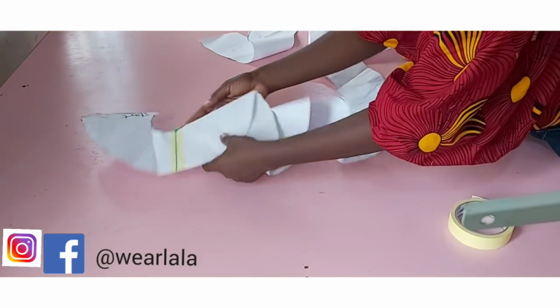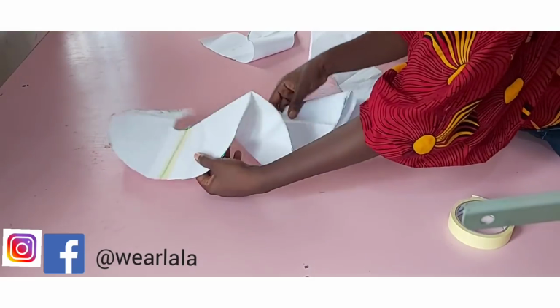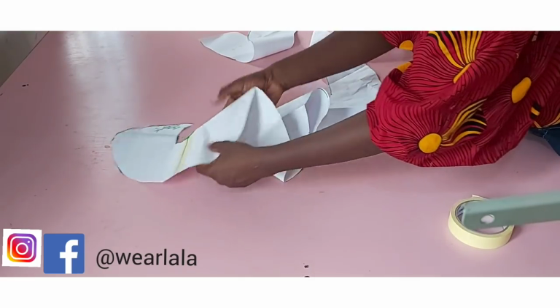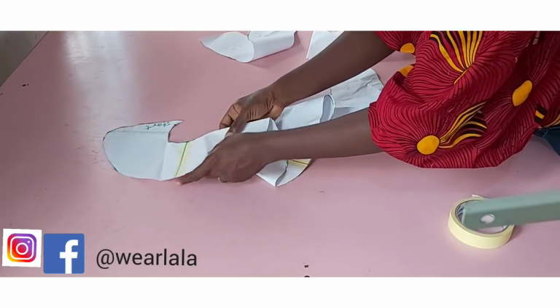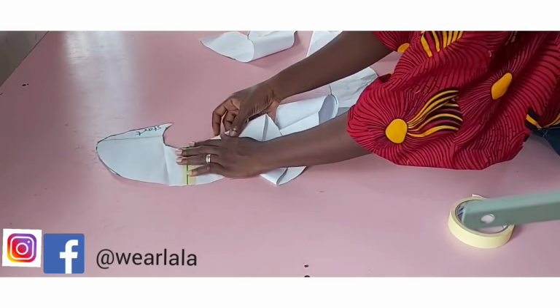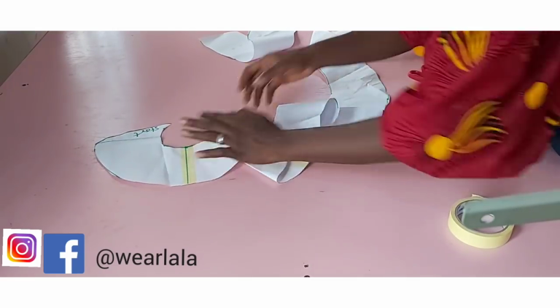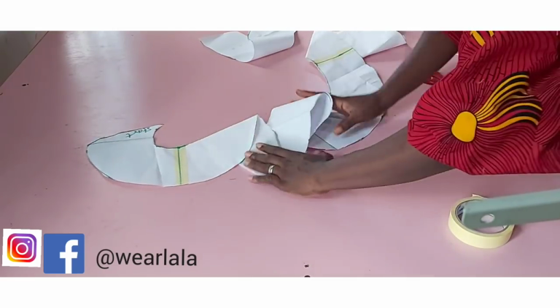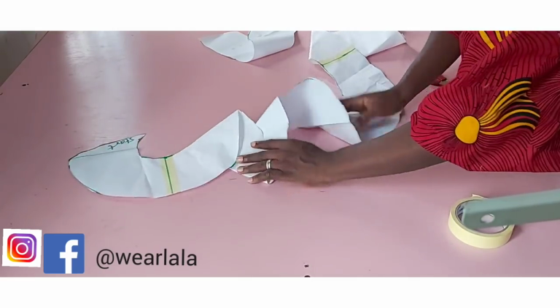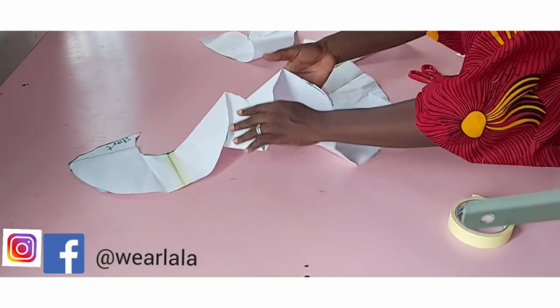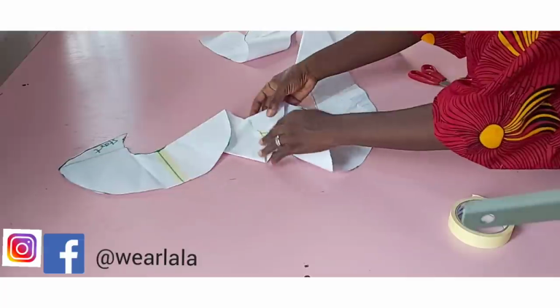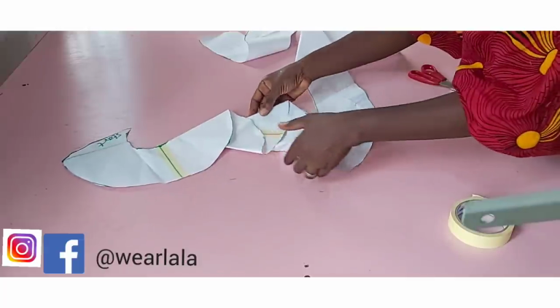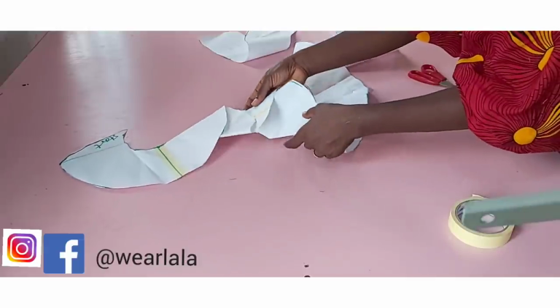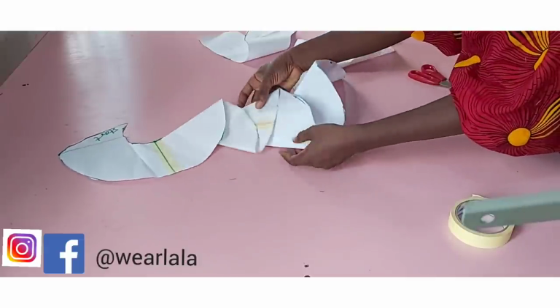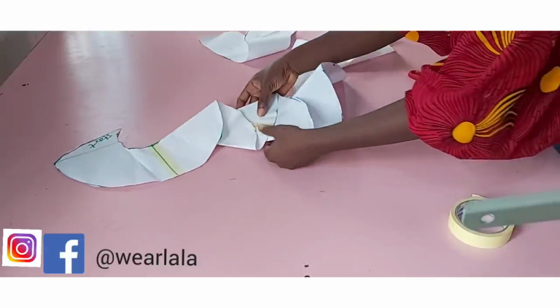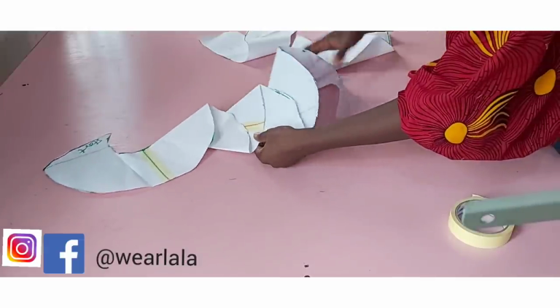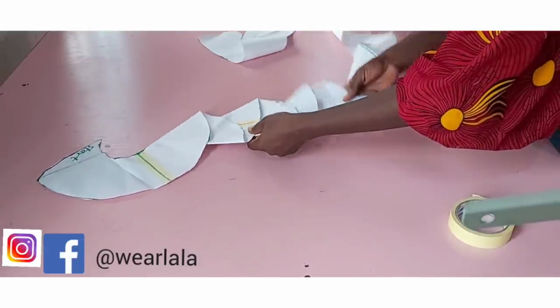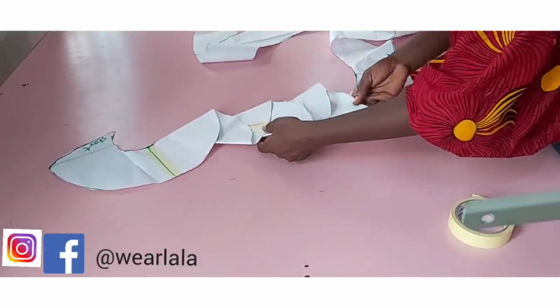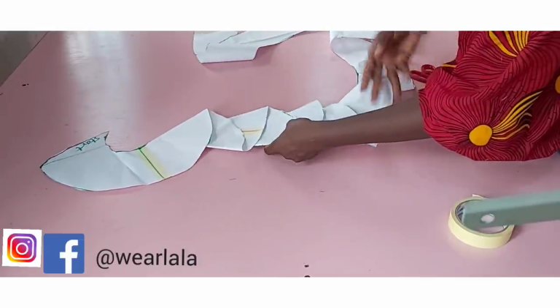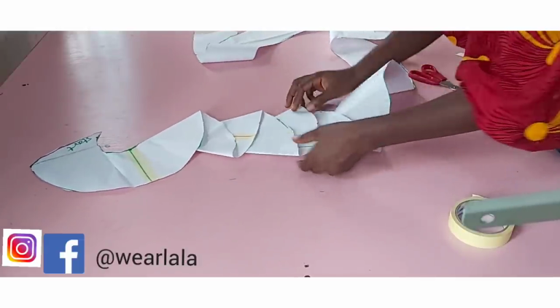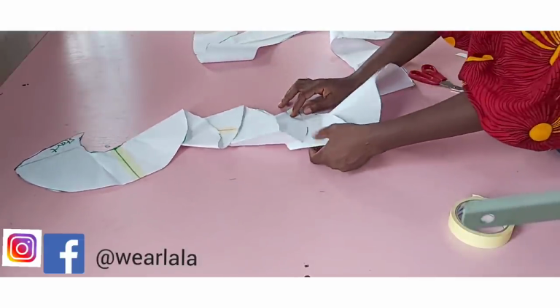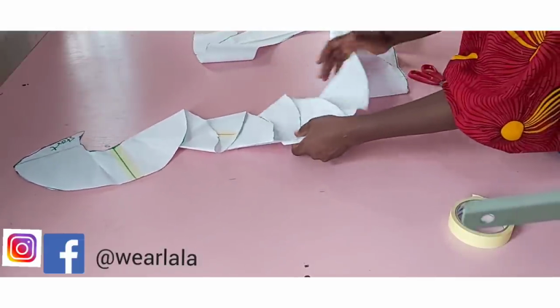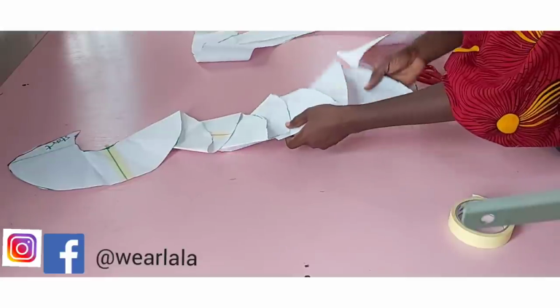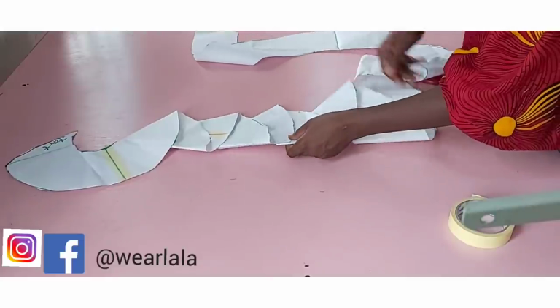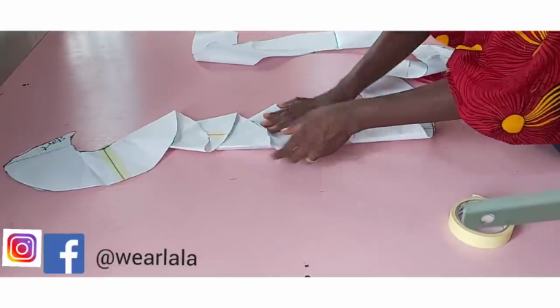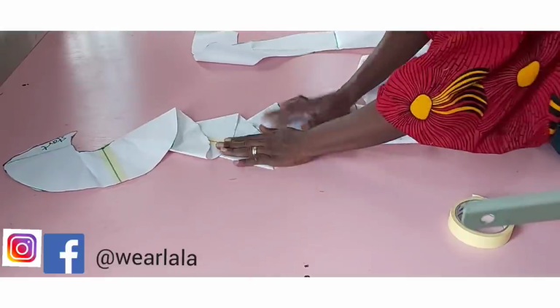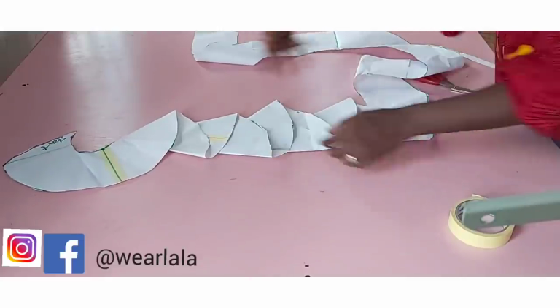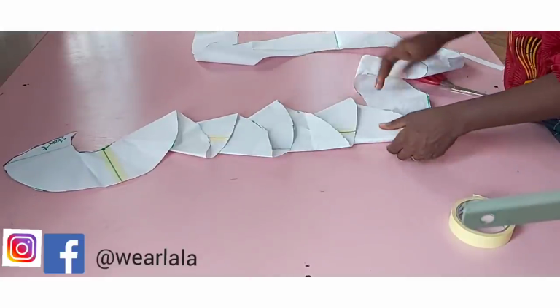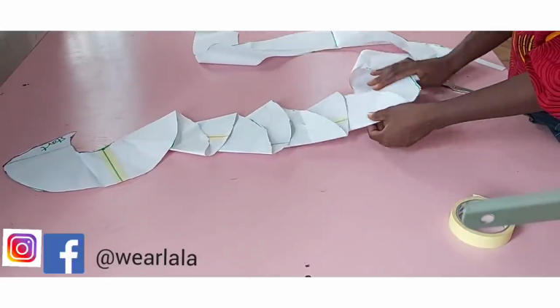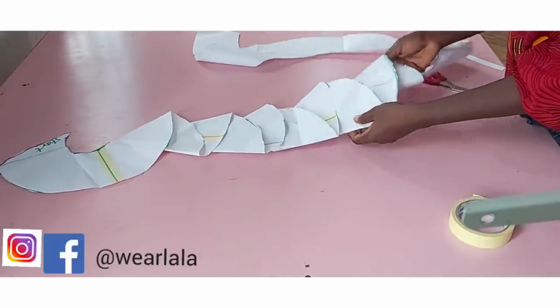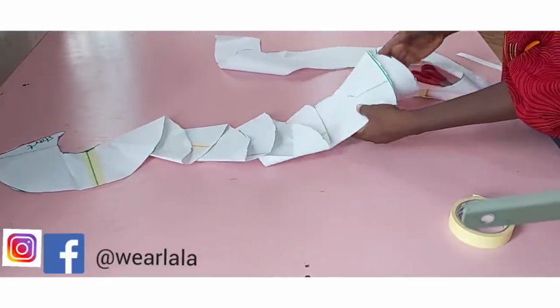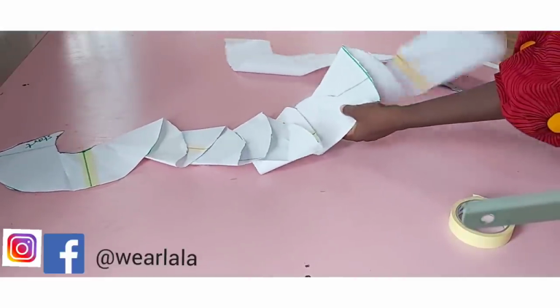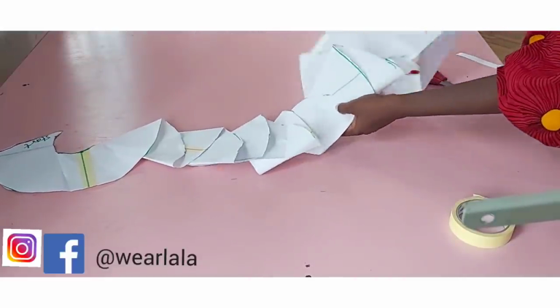After cutting out, you're going to fold in this manner, like this. This is how you're going to fold the flounce, depending on how long you want it to be, just like what we've seen in the picture.